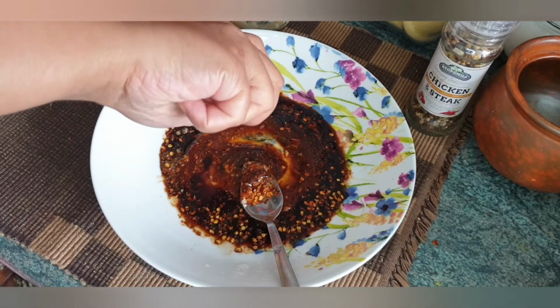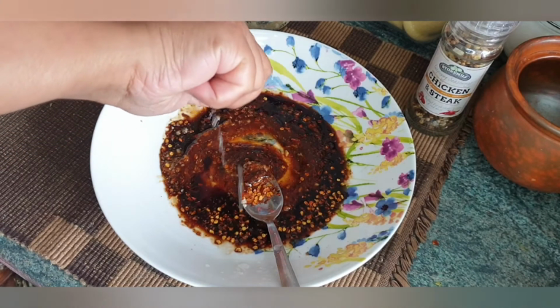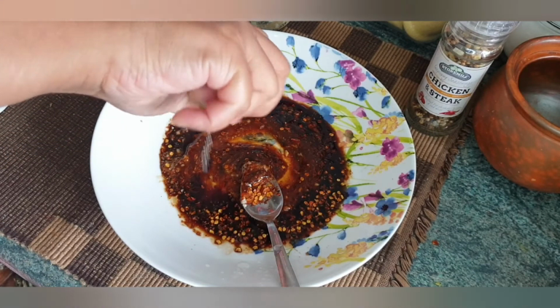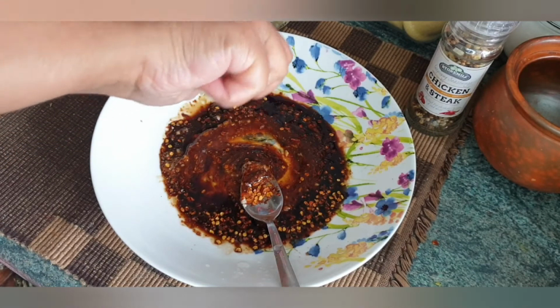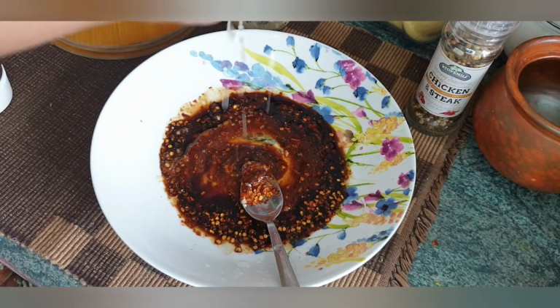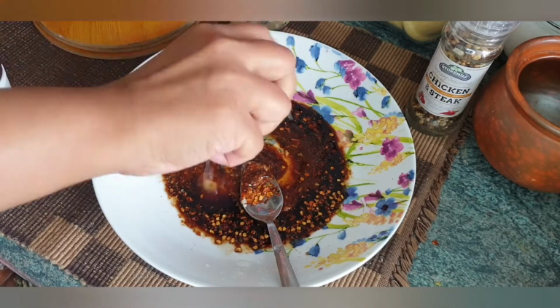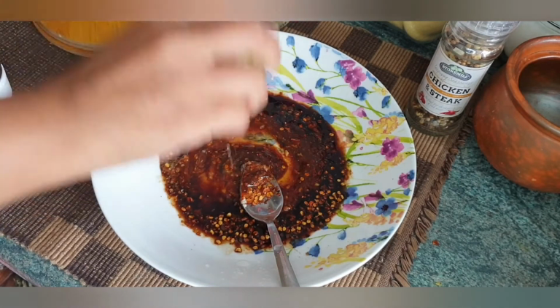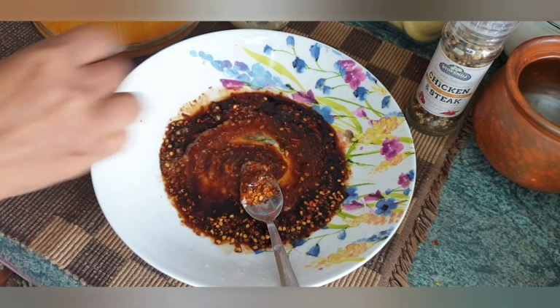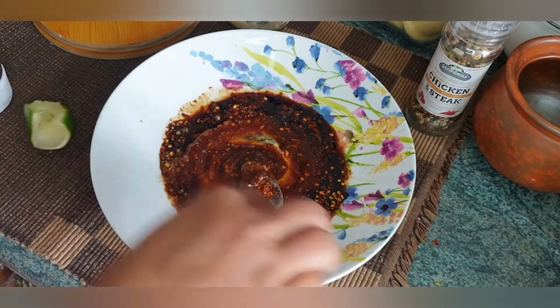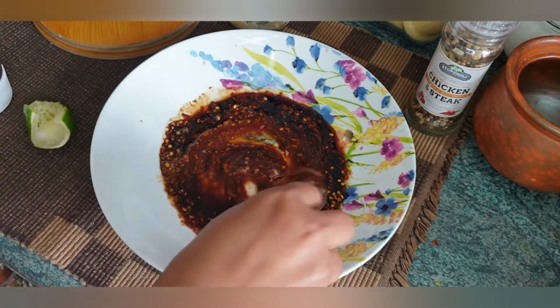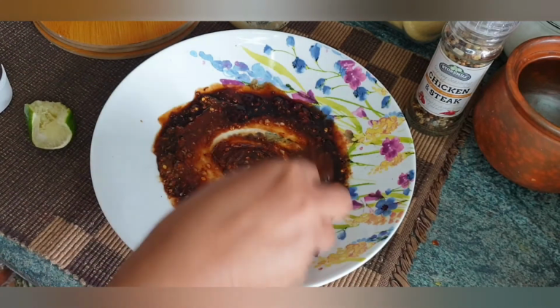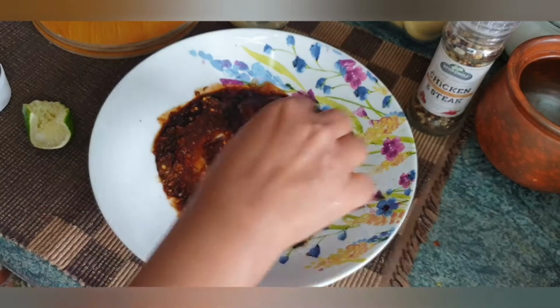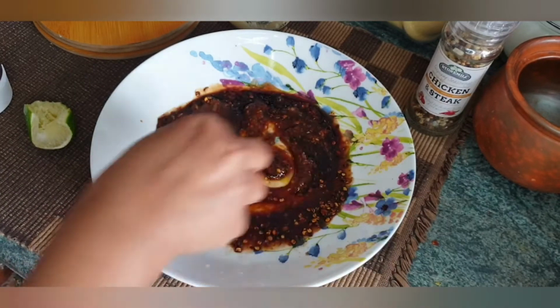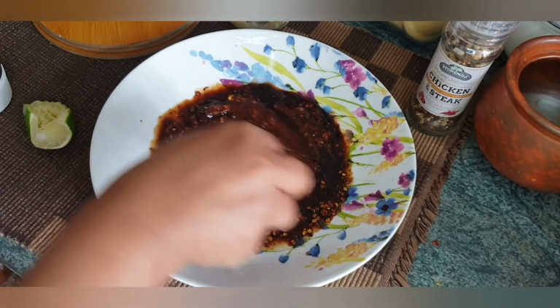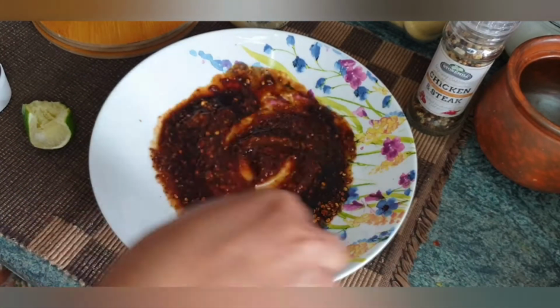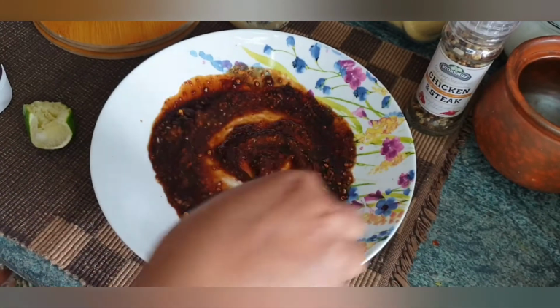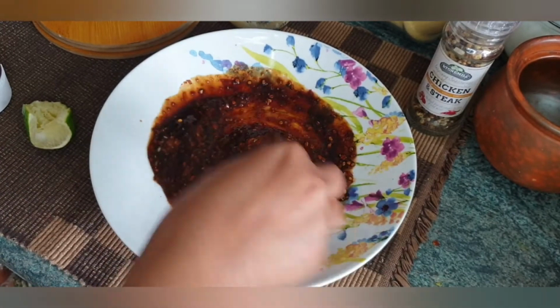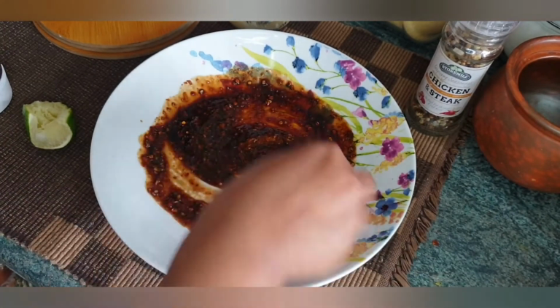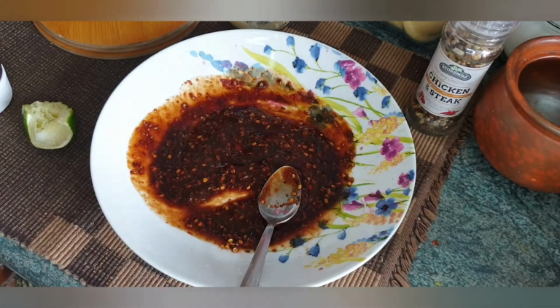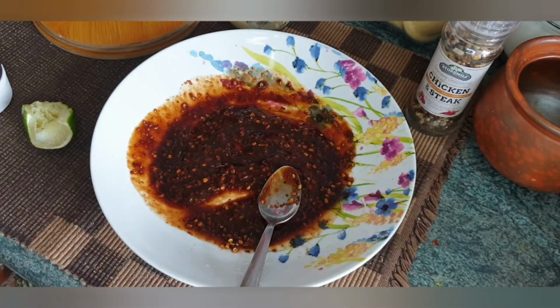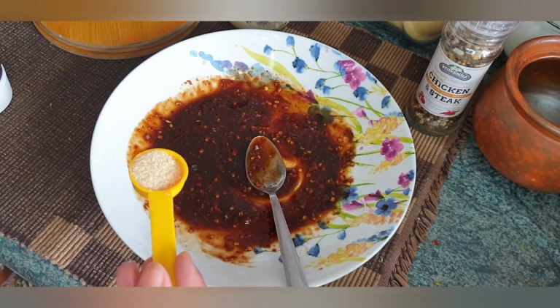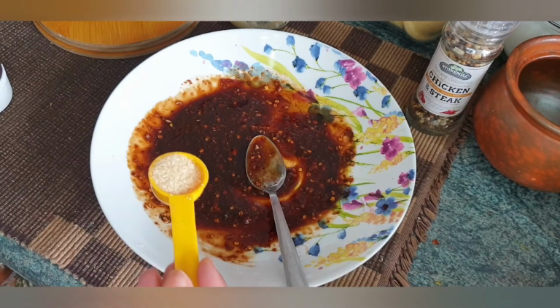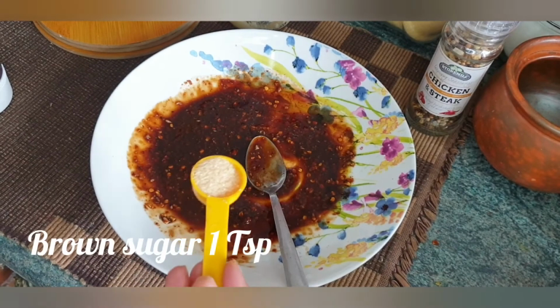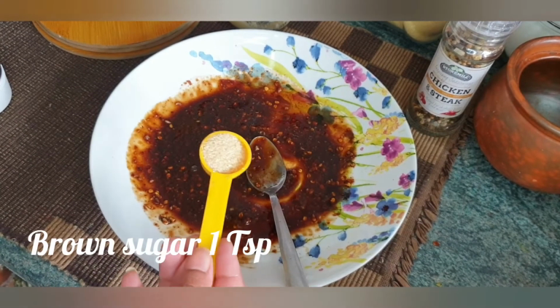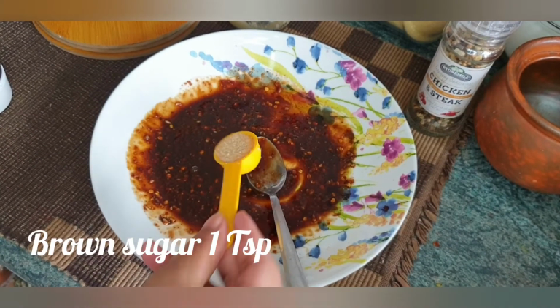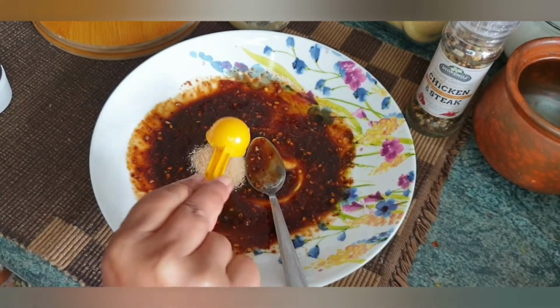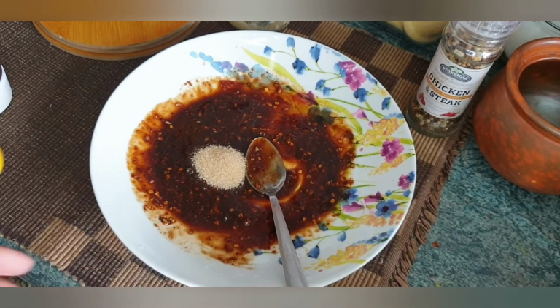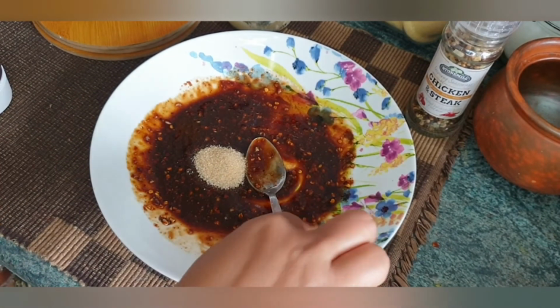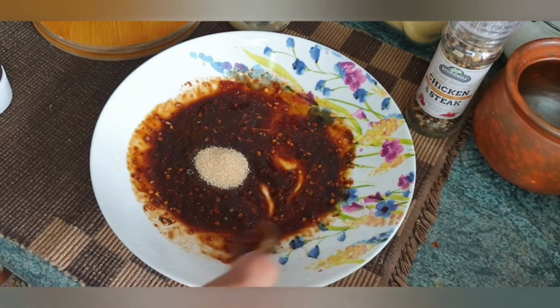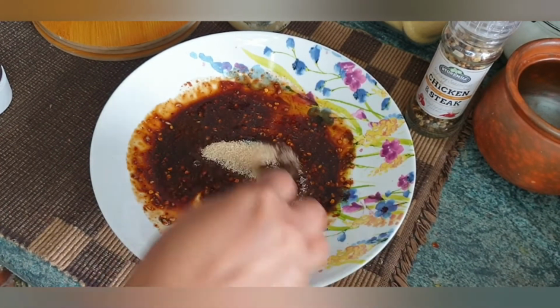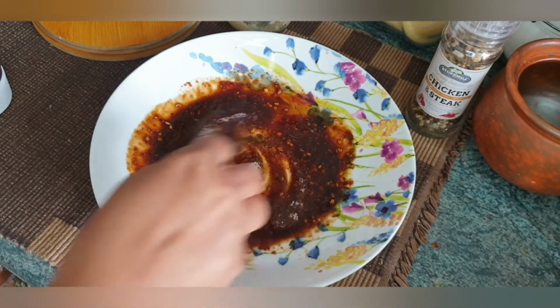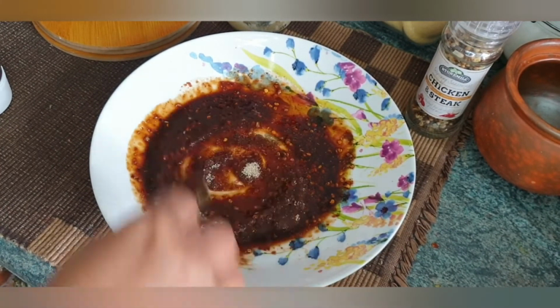I will add all the ingredients together and mix. I will add 1 teaspoon of brown sugar — the amount of sugar is totally optional.